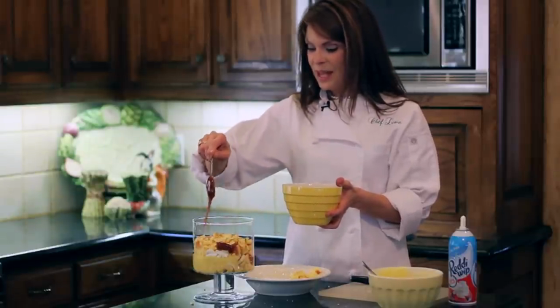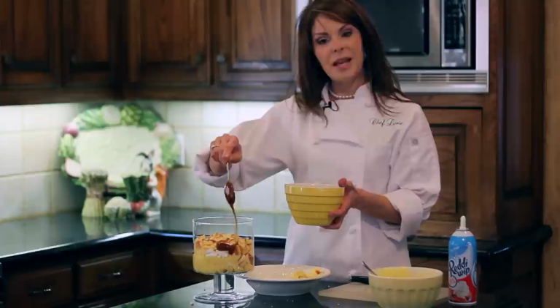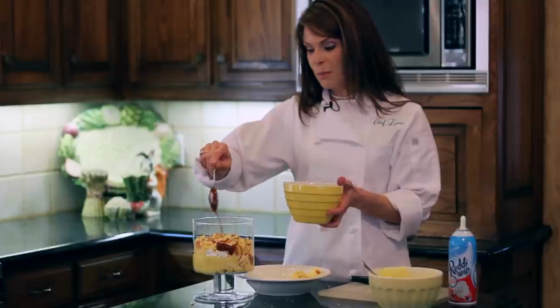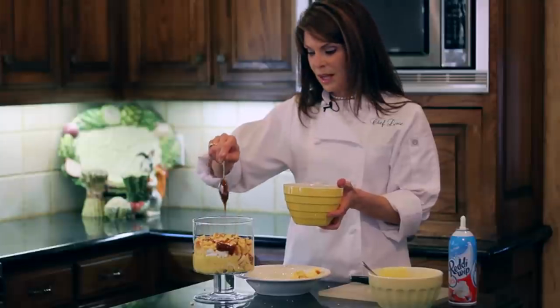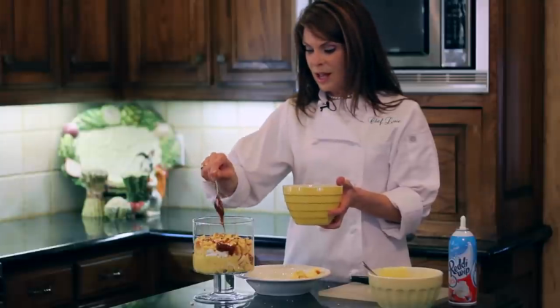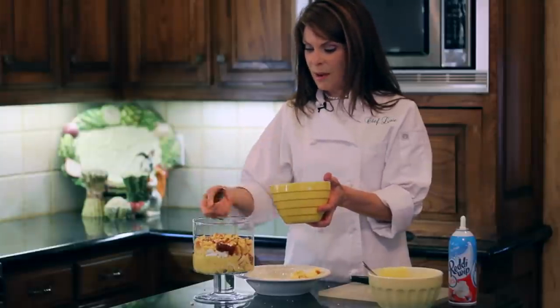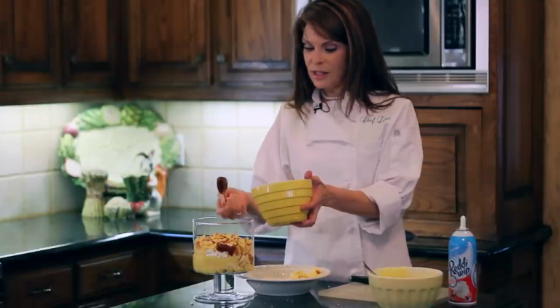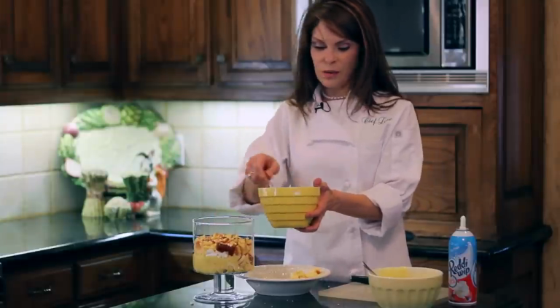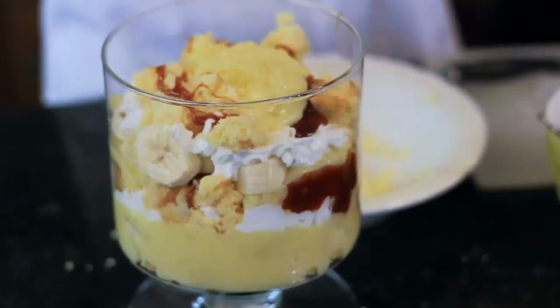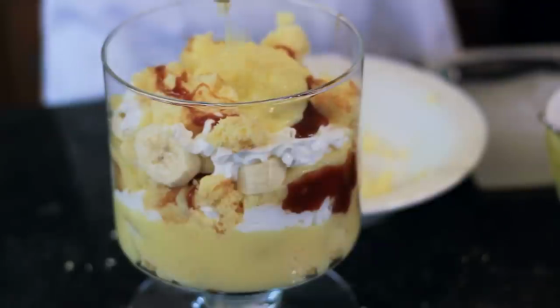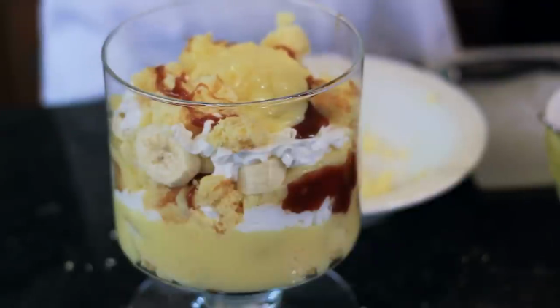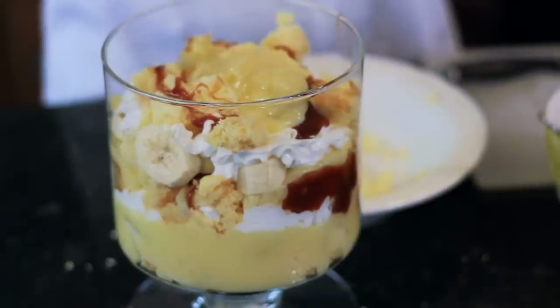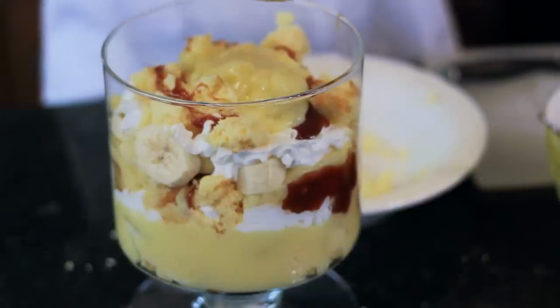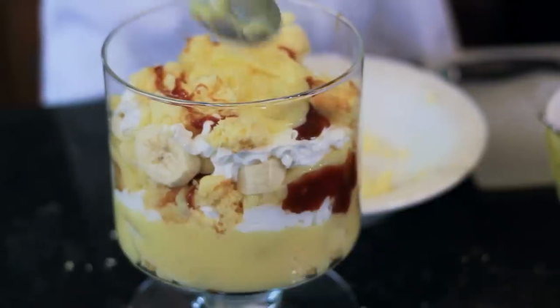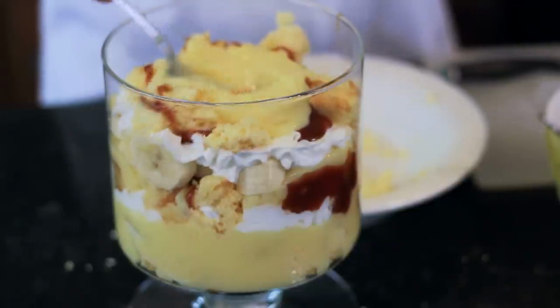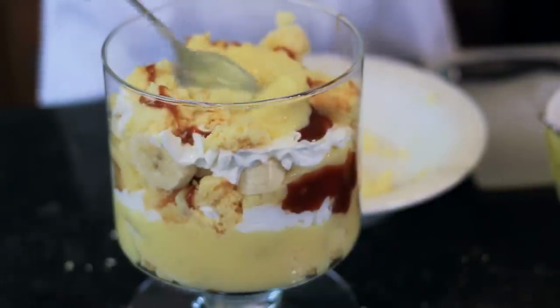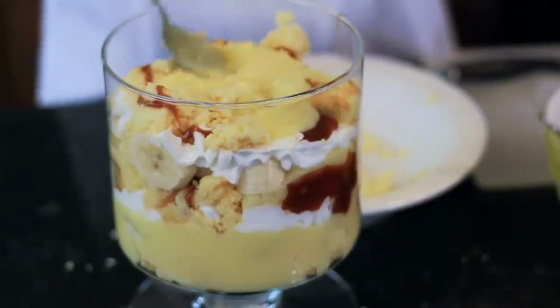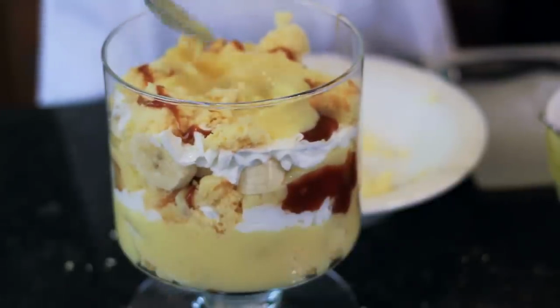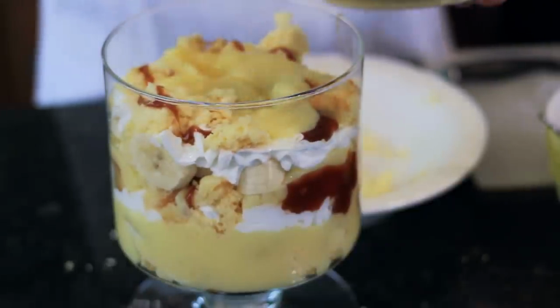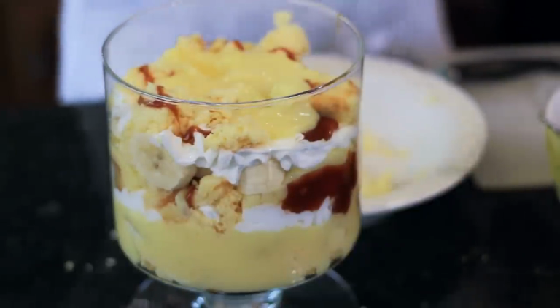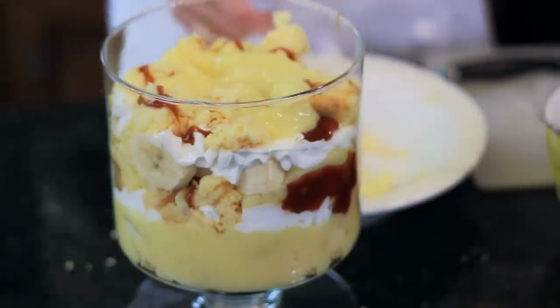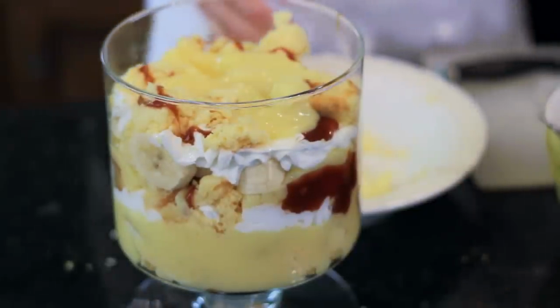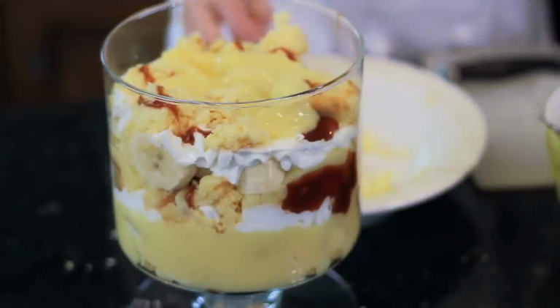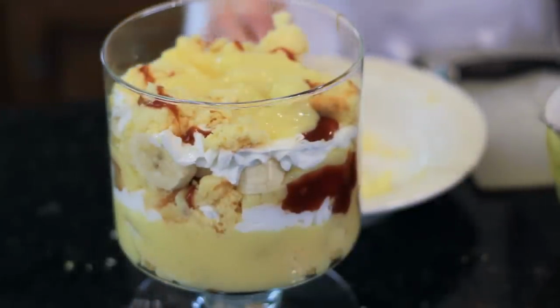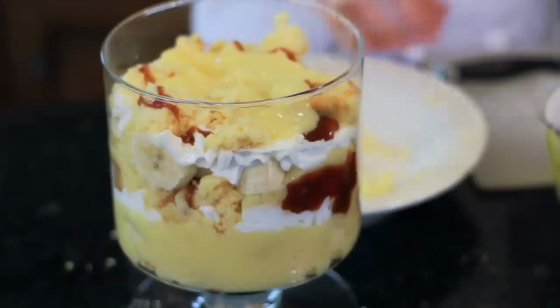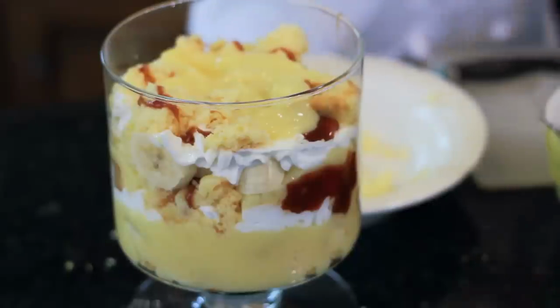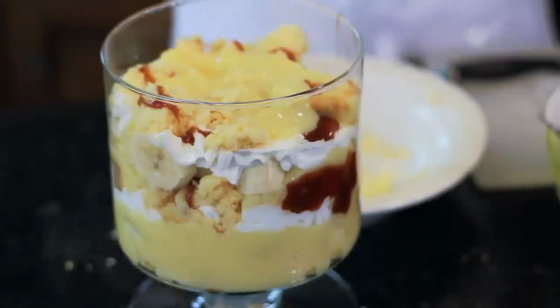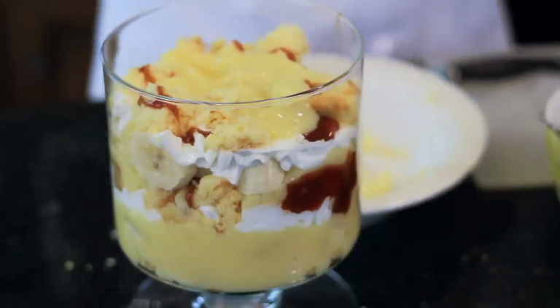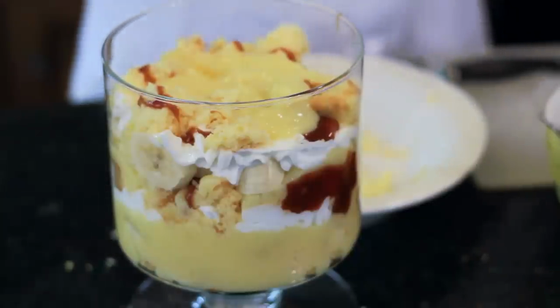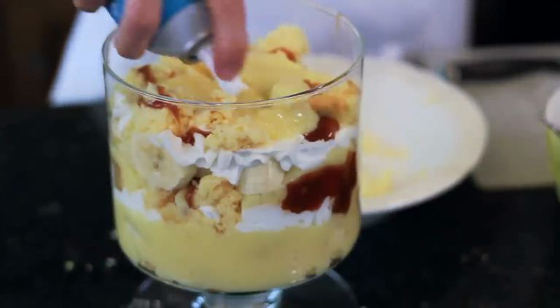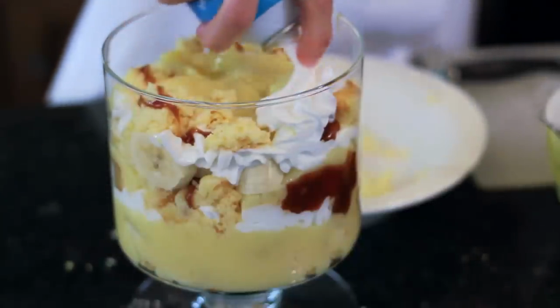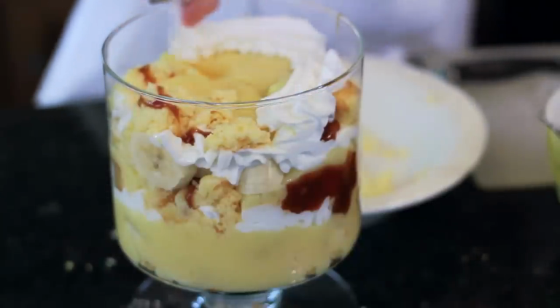I just baked the cake up yesterday, knowing that I was going to make a yummy trifle today. And the same with the pudding — I like to use the cook and serve pudding. That, to me, has the best flavor. So I cooked my pudding yesterday so that it would be nice and chilled today when I want to assemble my trifle.